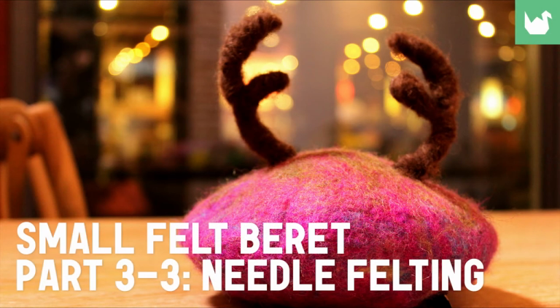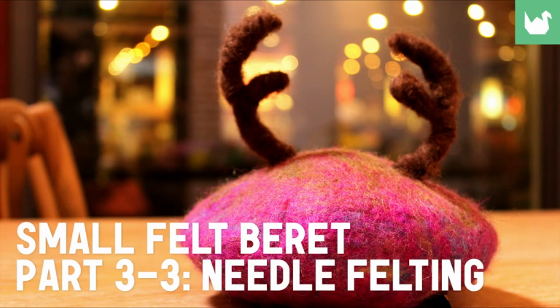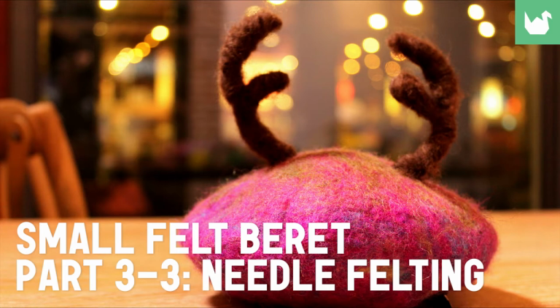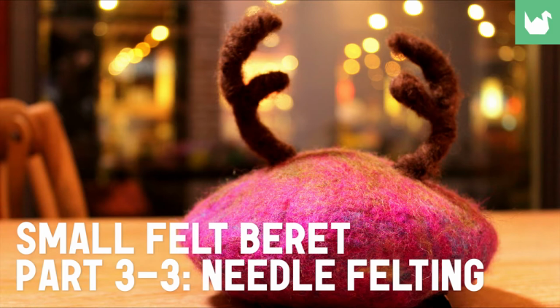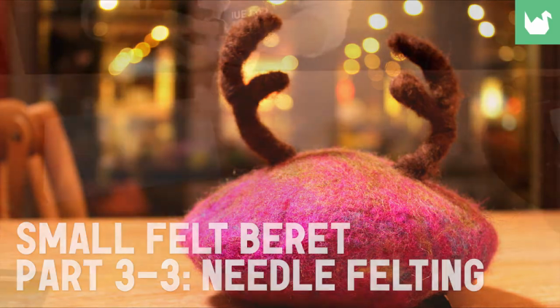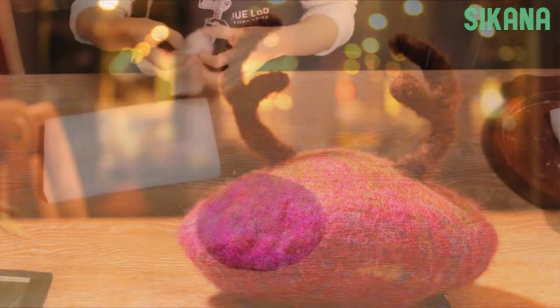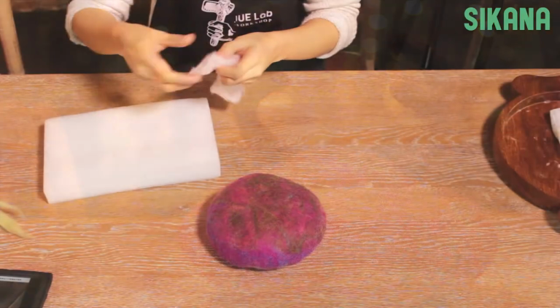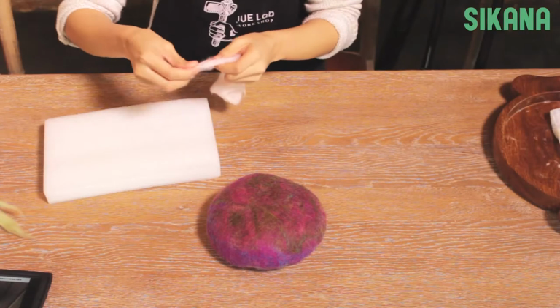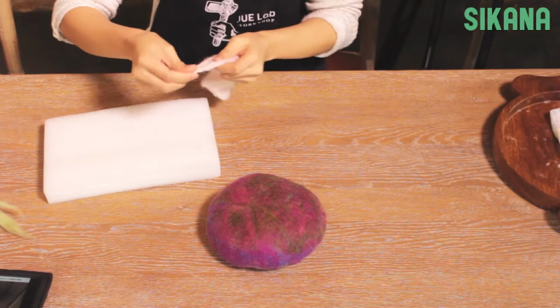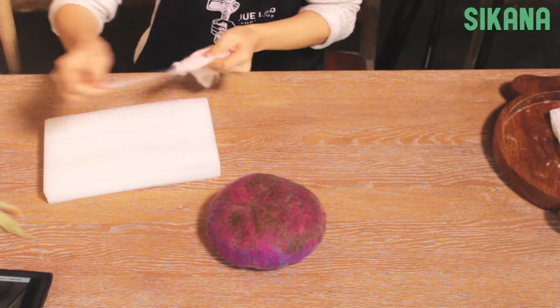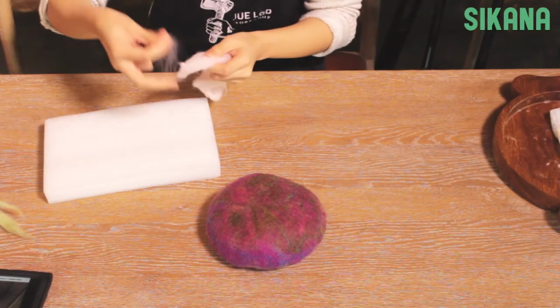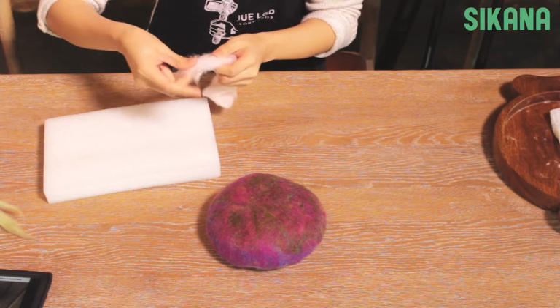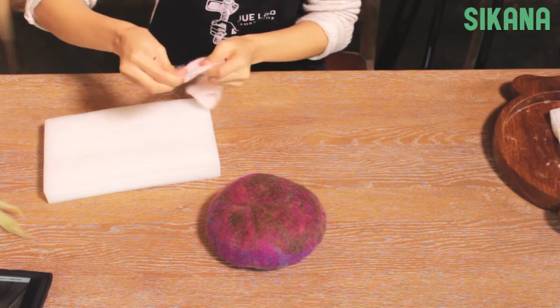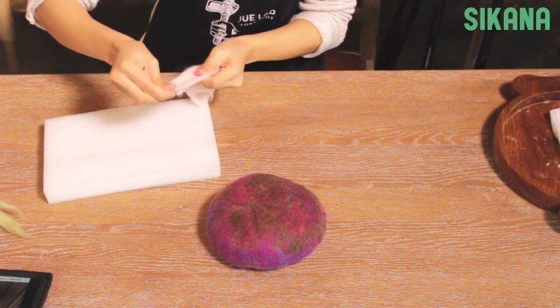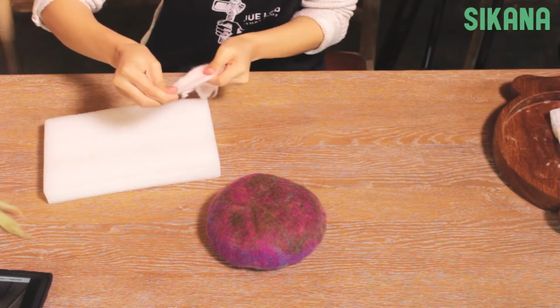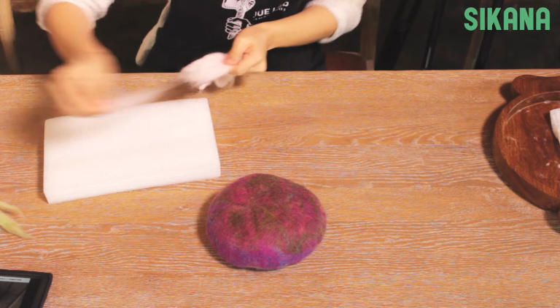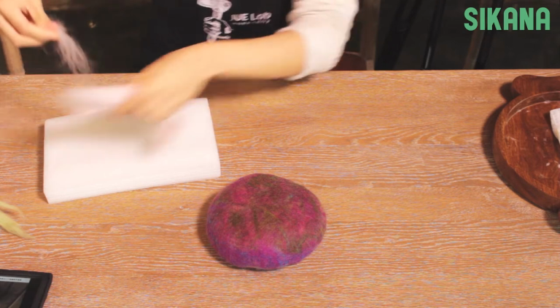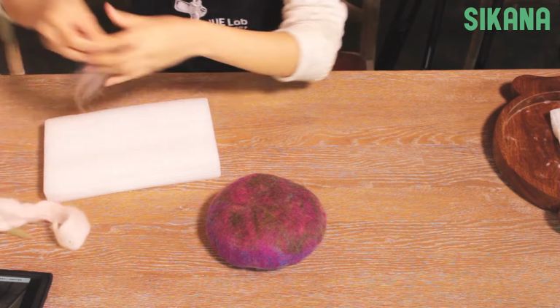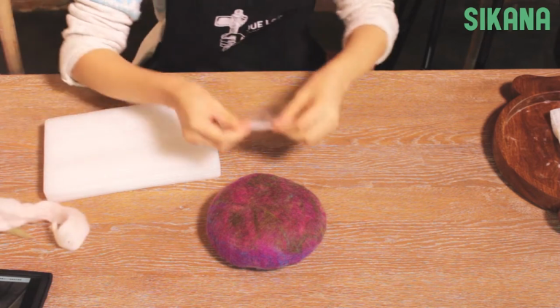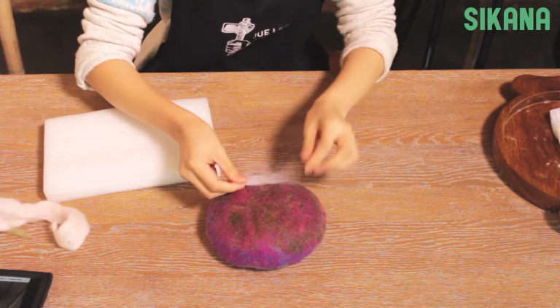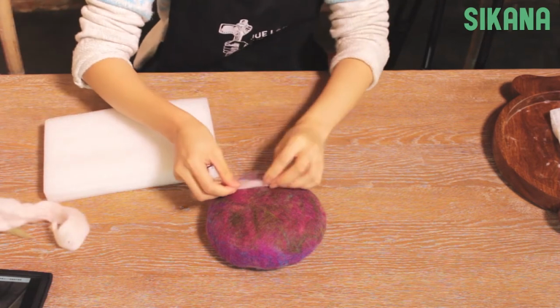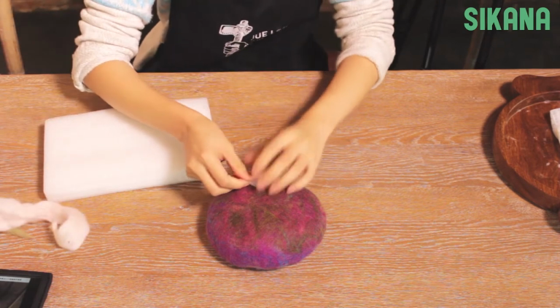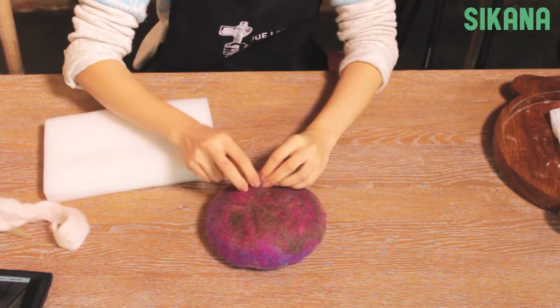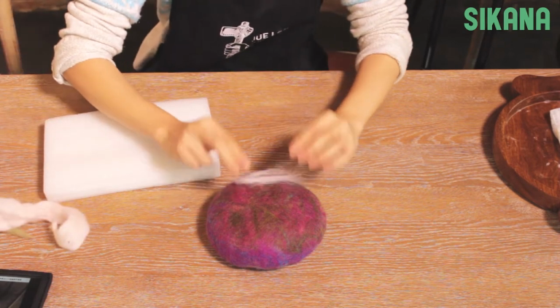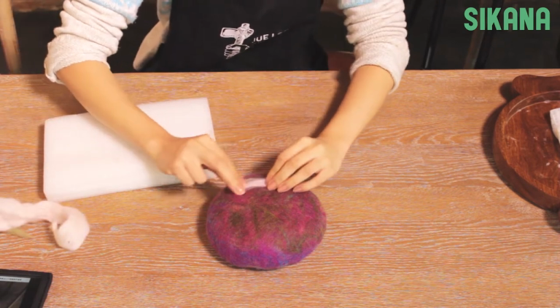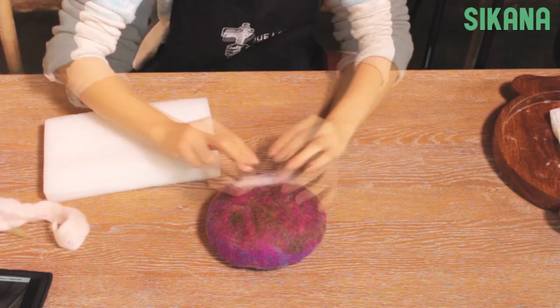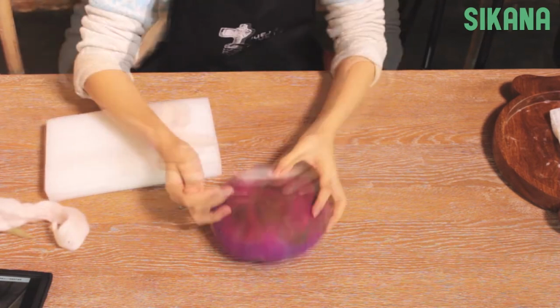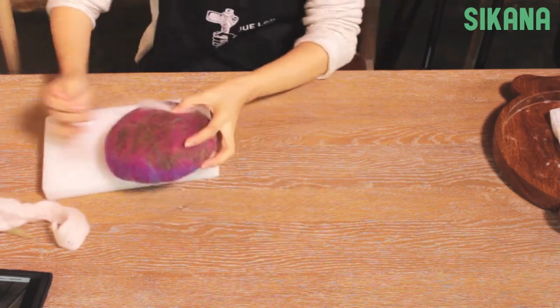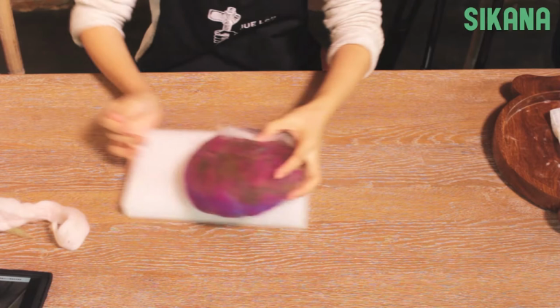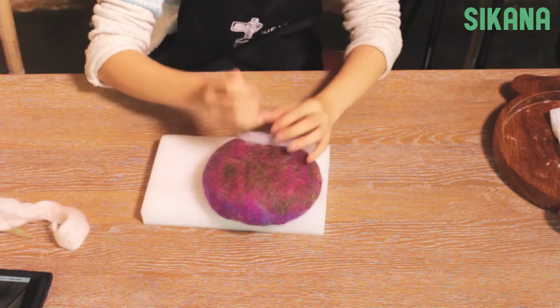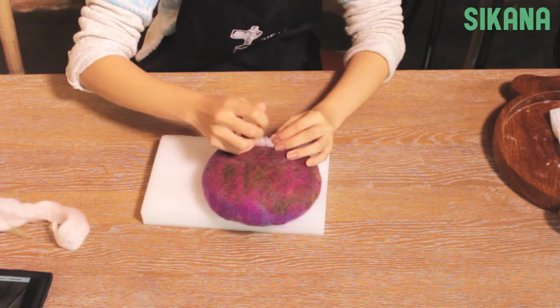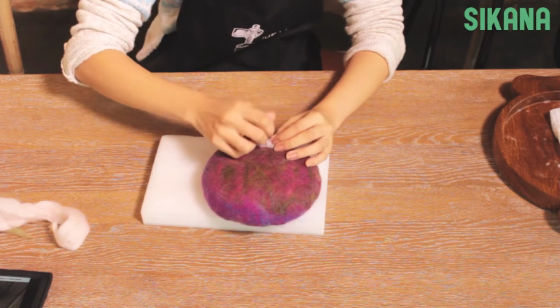While the hat is drying, you can make a decoration using the needle felting technique. Take a long needle like this one with a flat tip for a good grip. For the needle felting process, there are two methods.